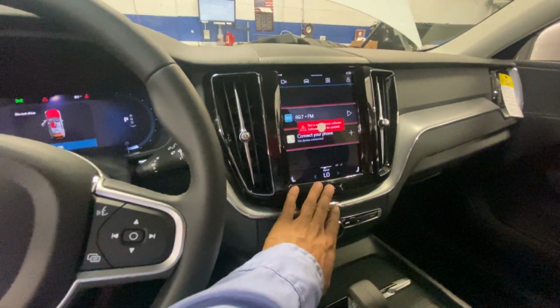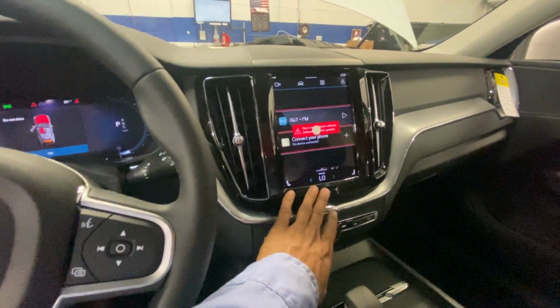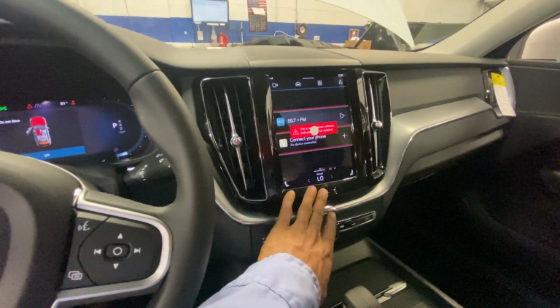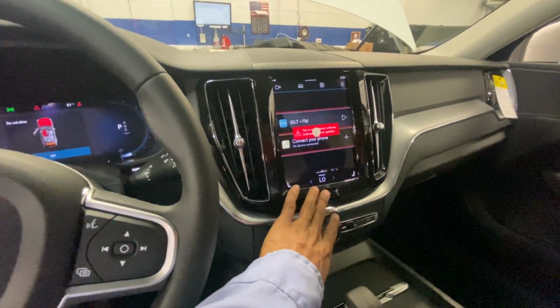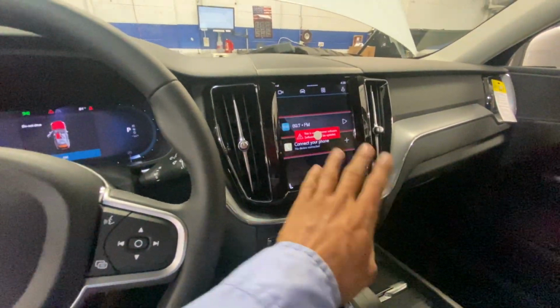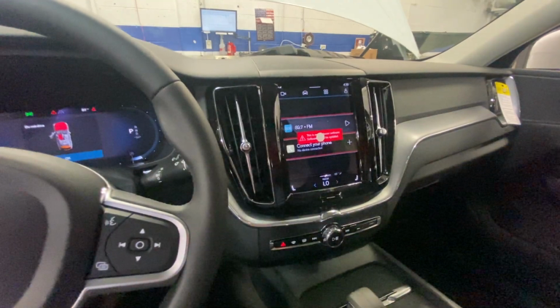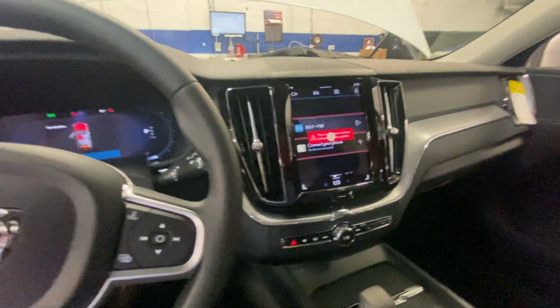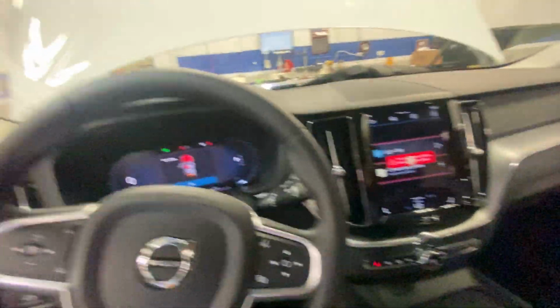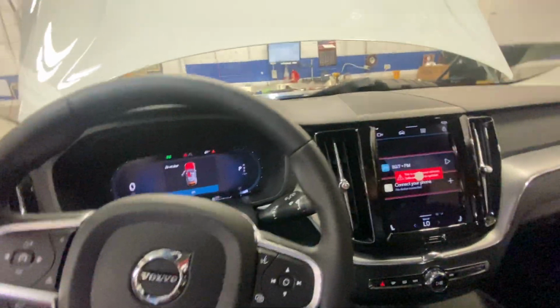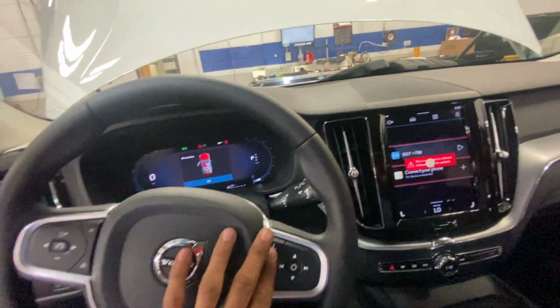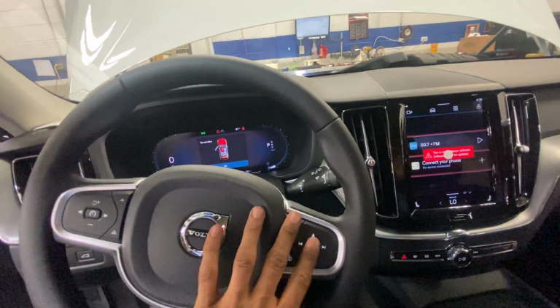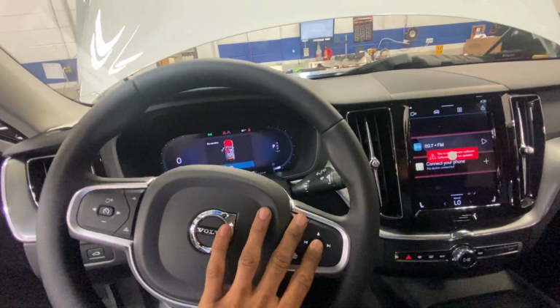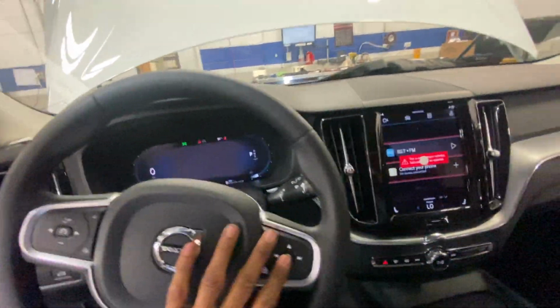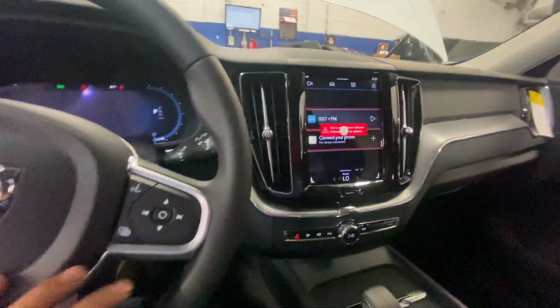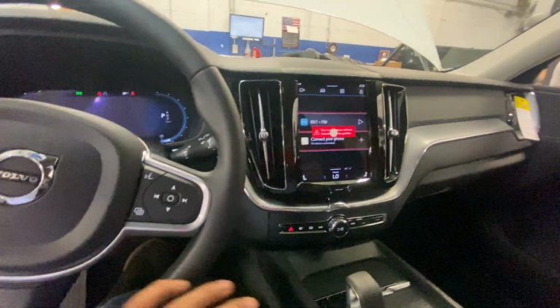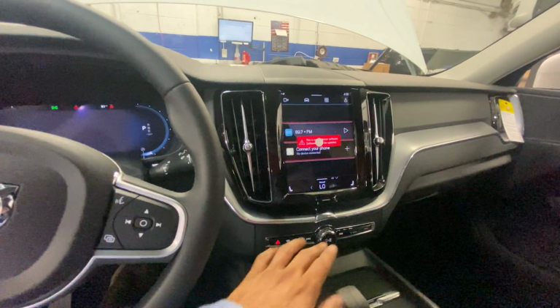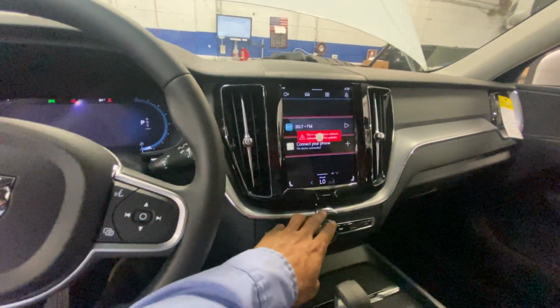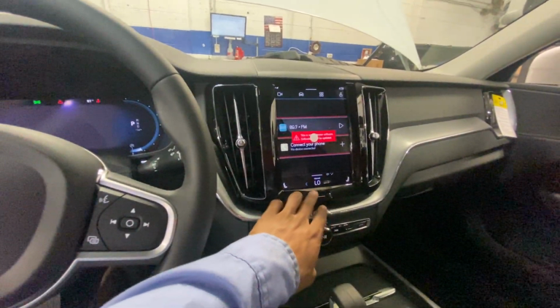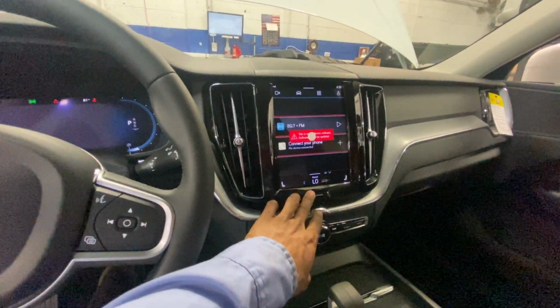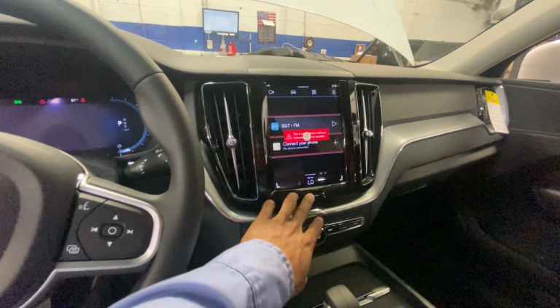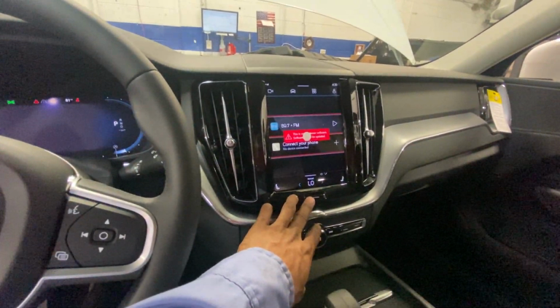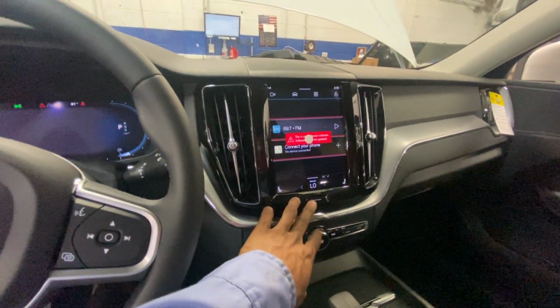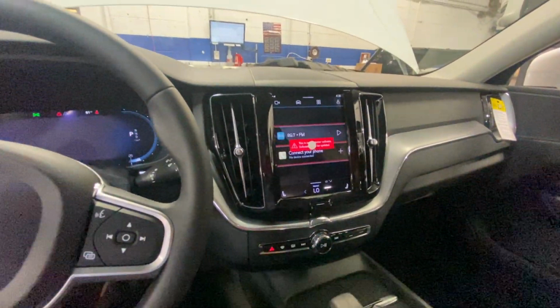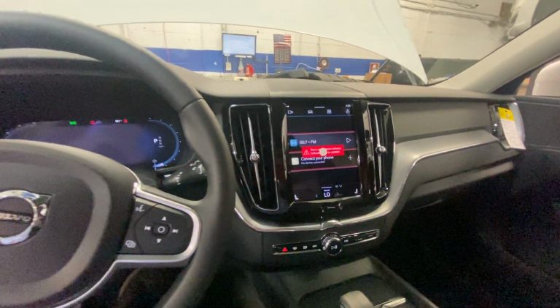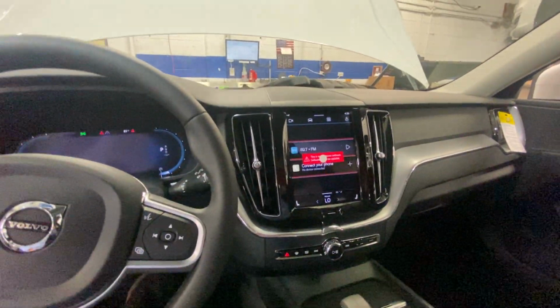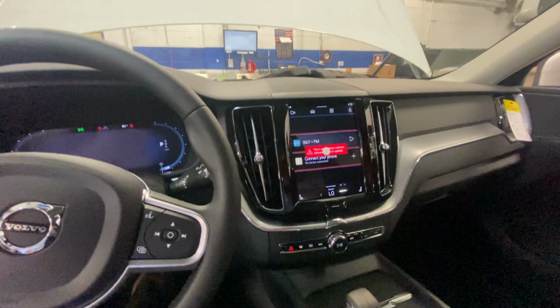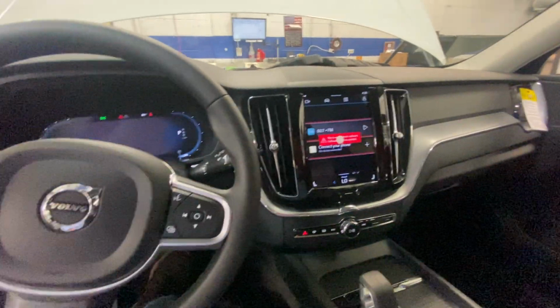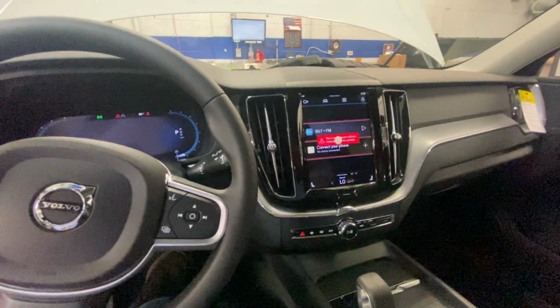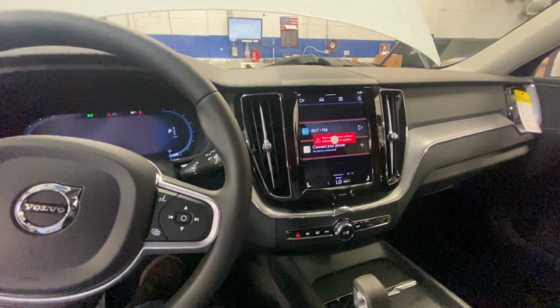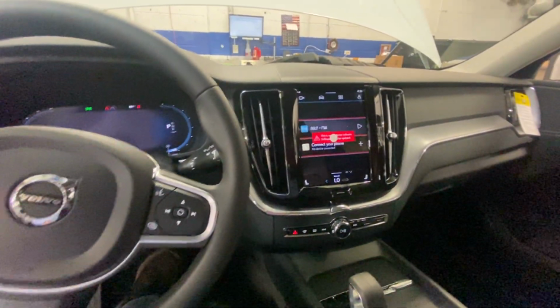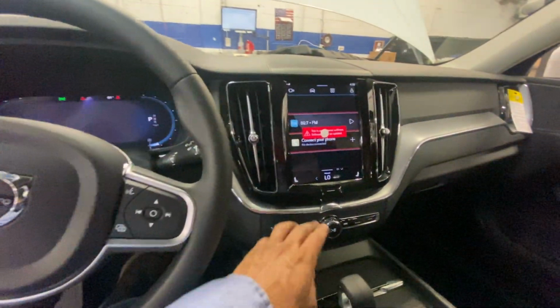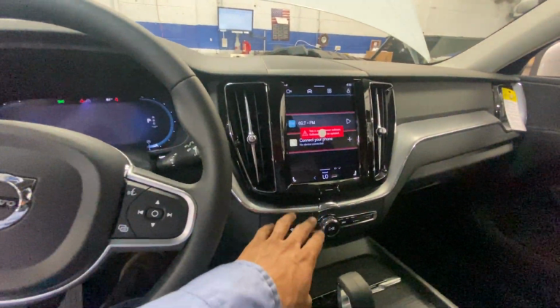The media center is real fast, everything is high speed. It has an Android system, if I believe correctly.